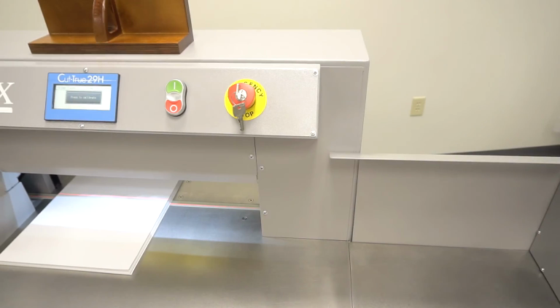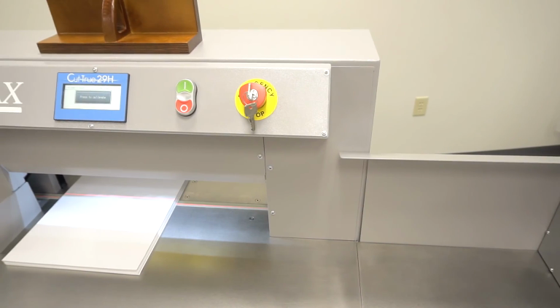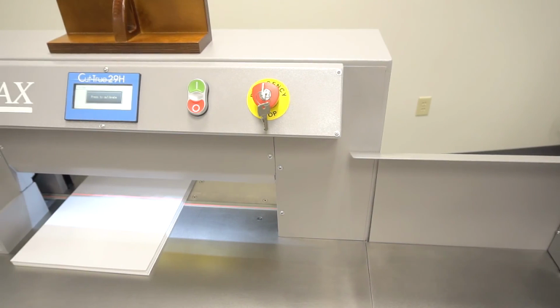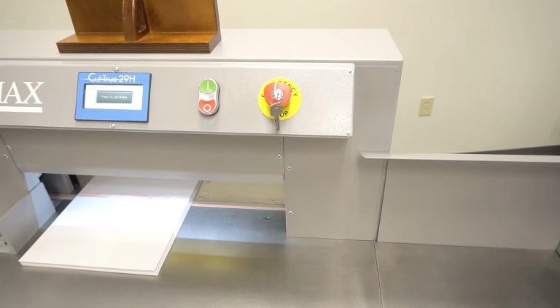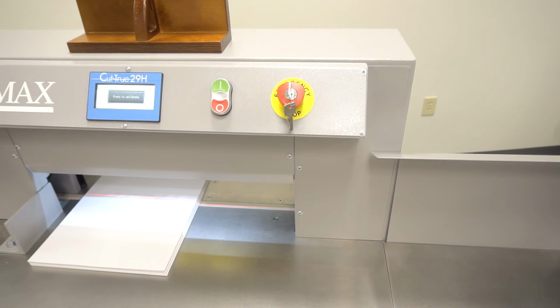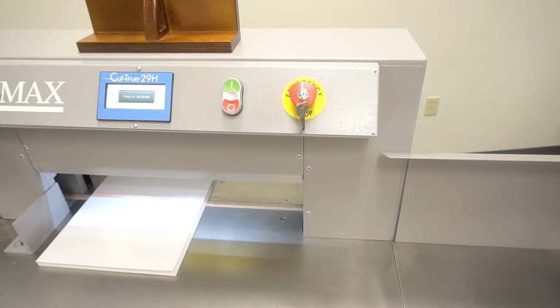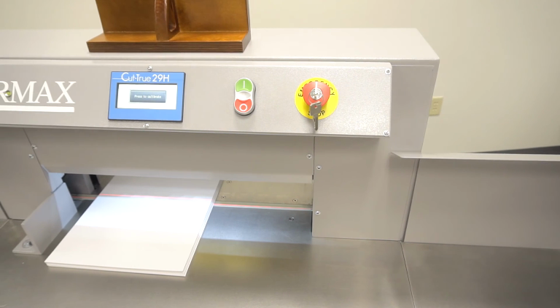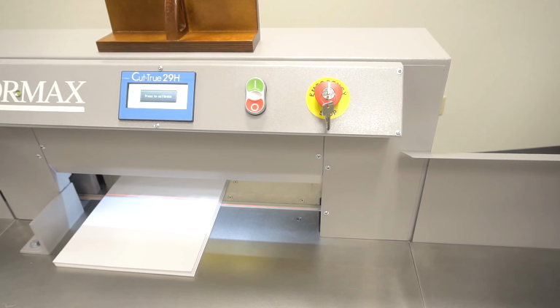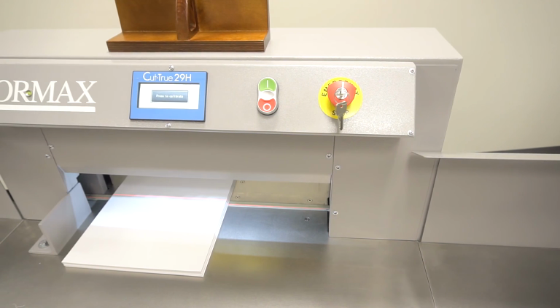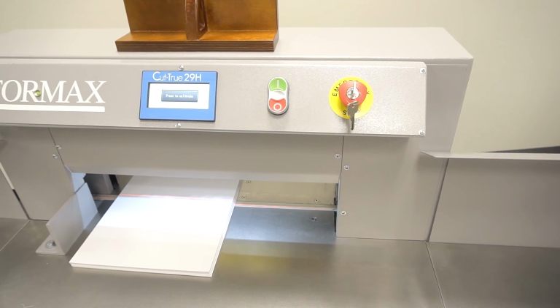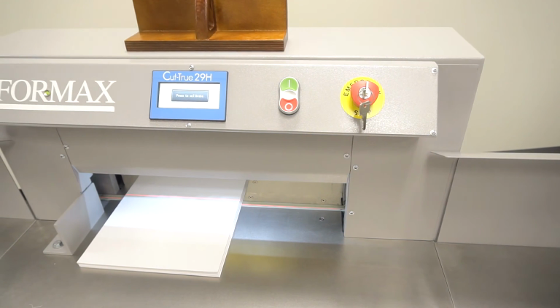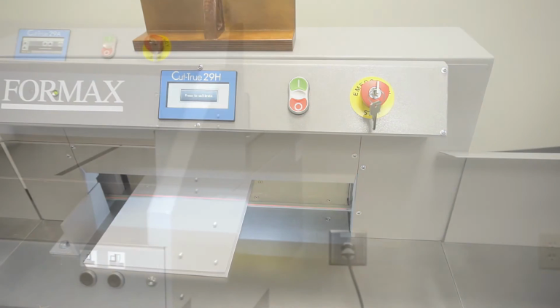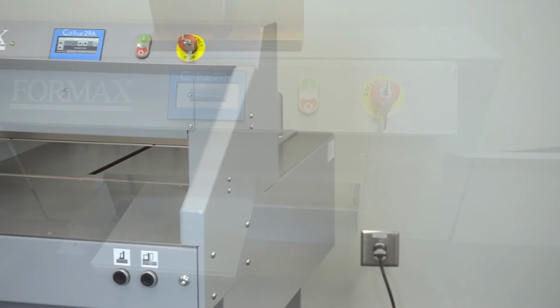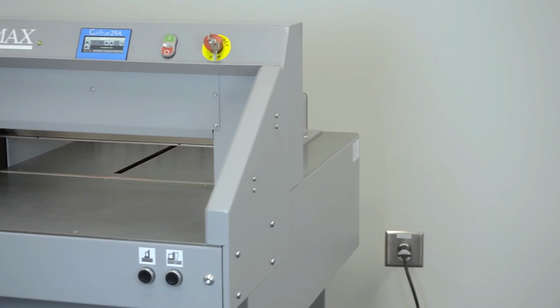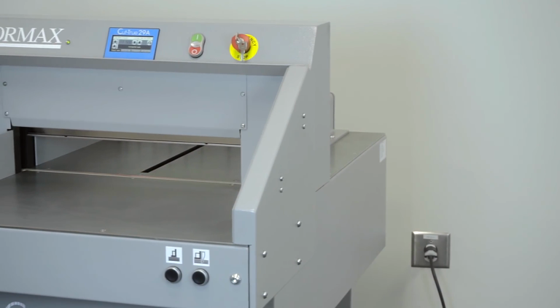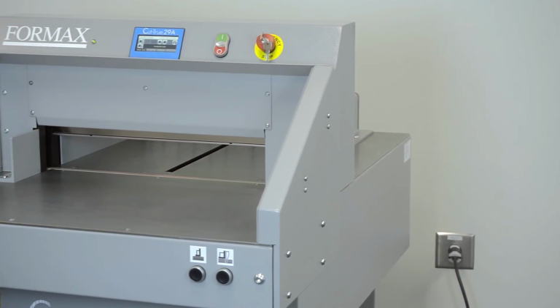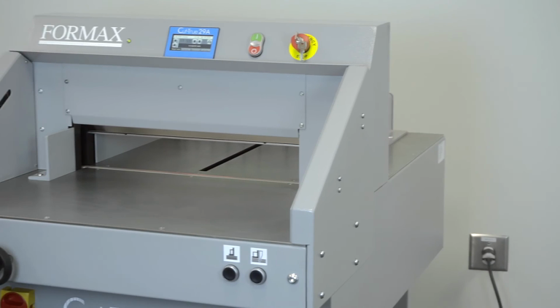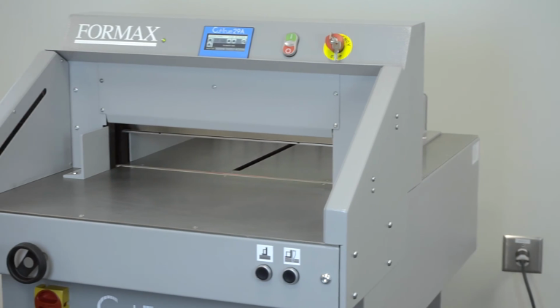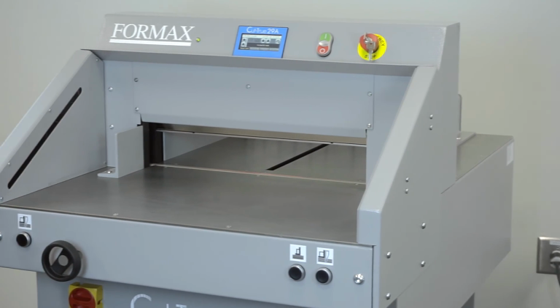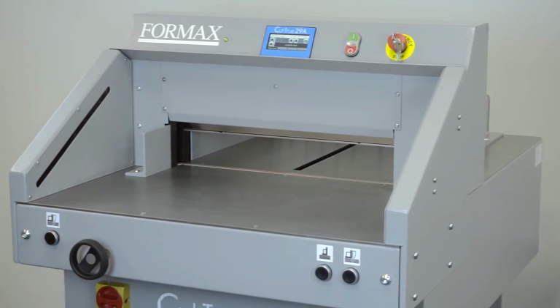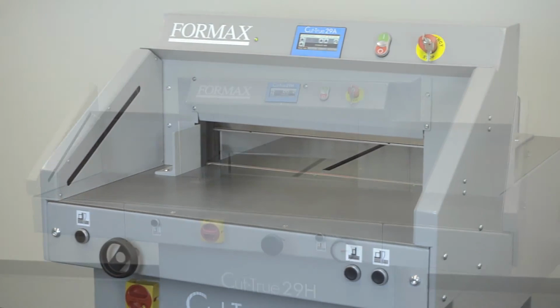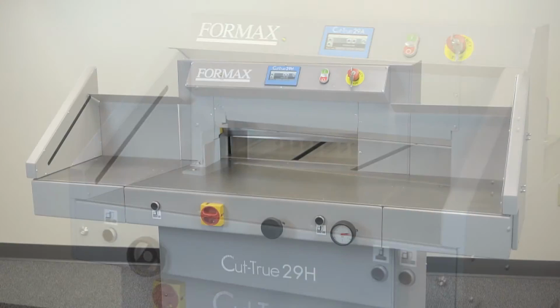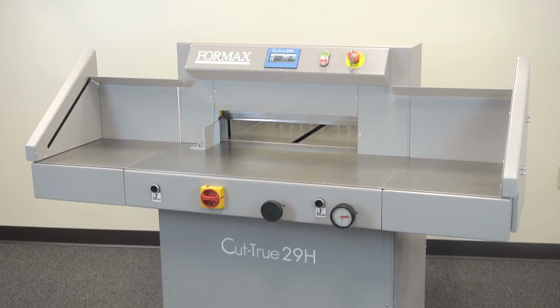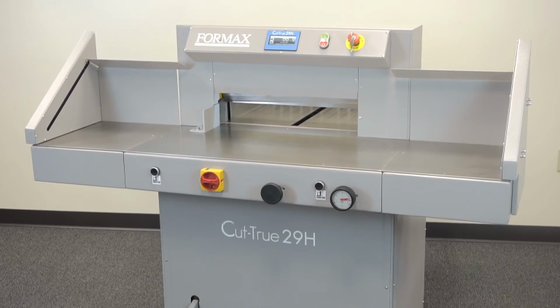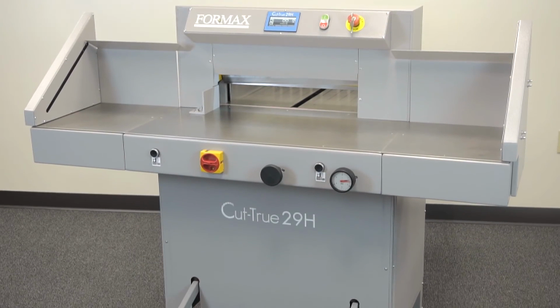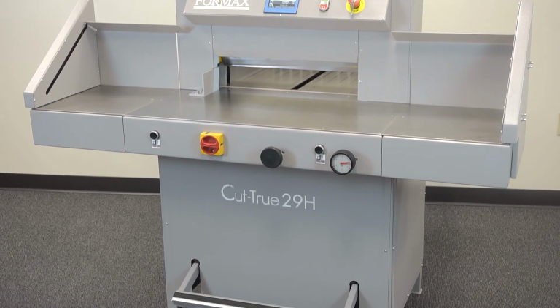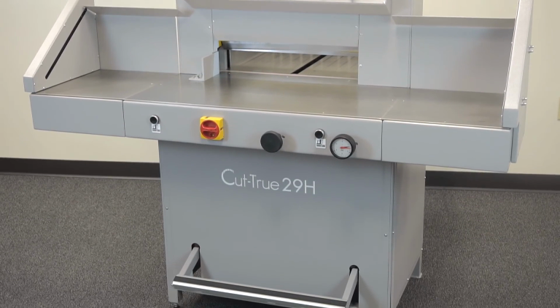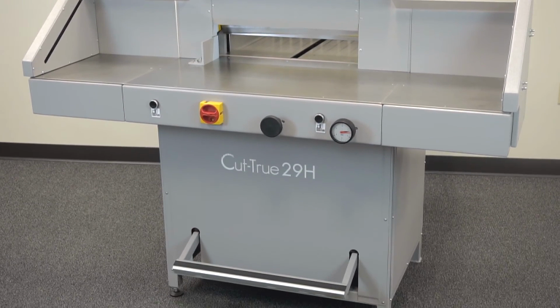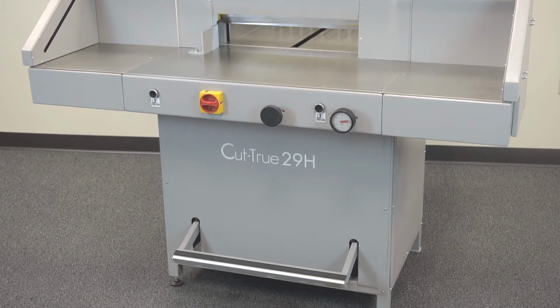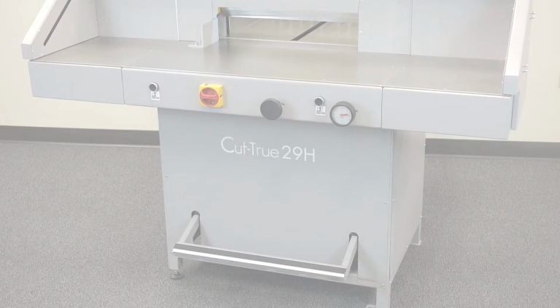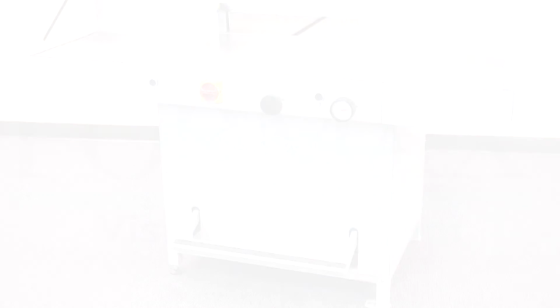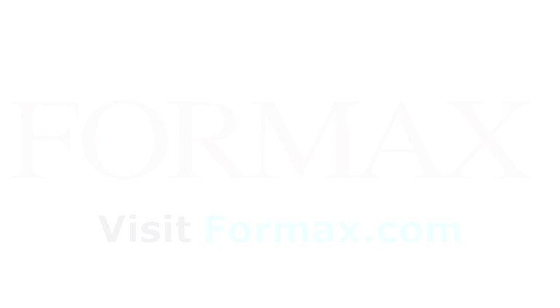Formax Cut-True 29A and 29H cutters are ideal for transforming large sheets into brochures, invitations and more, with crisp, accurate cuts, and are a welcome addition to print shops and in-plant finishing operations.